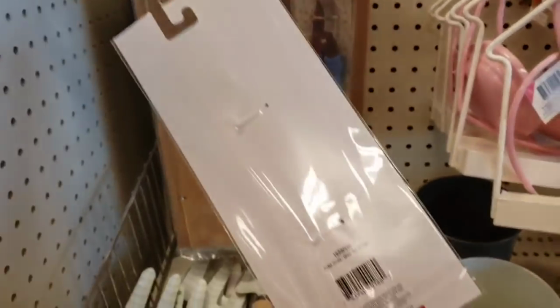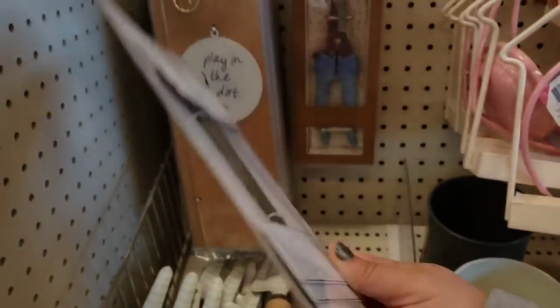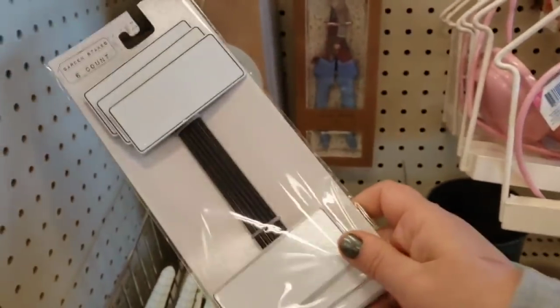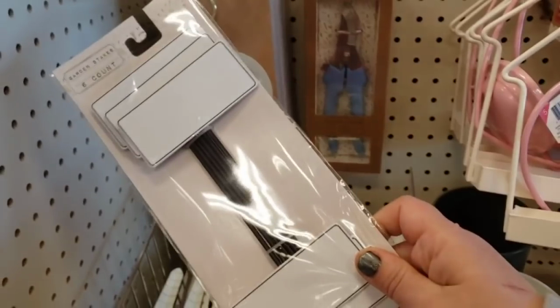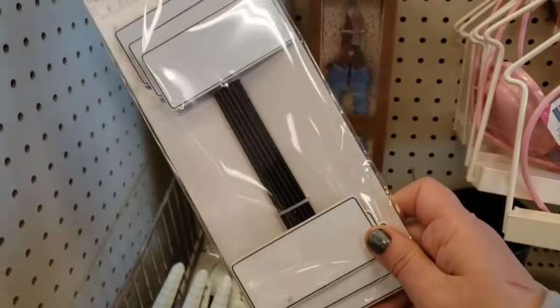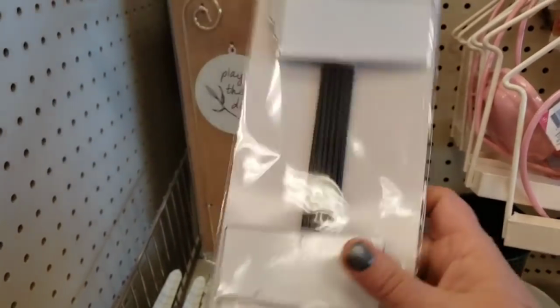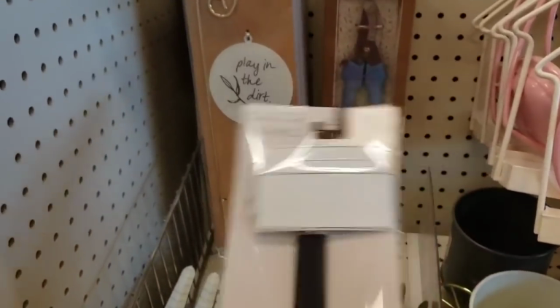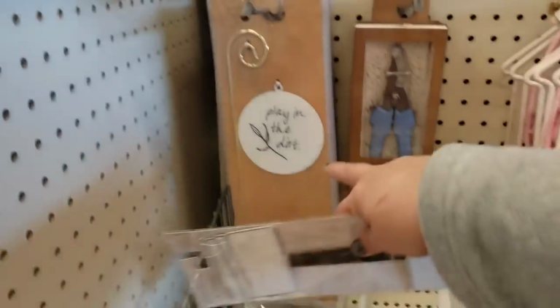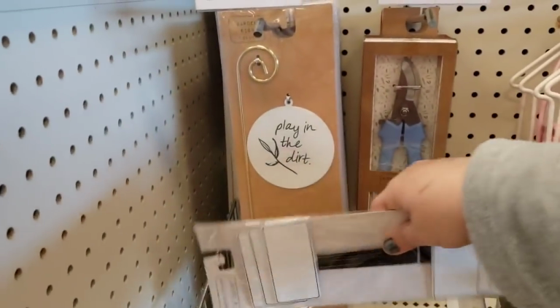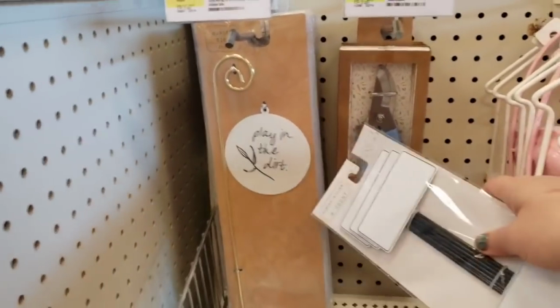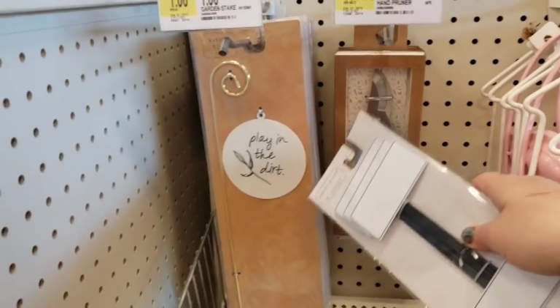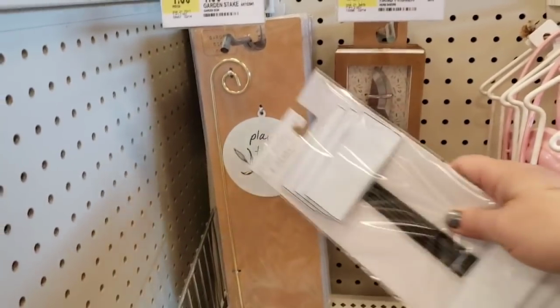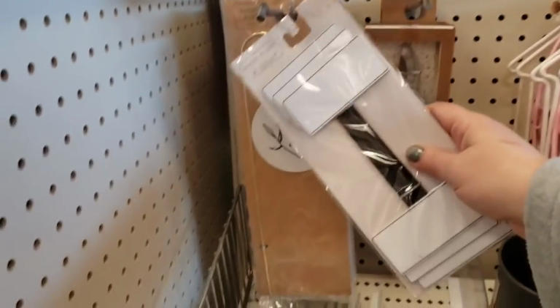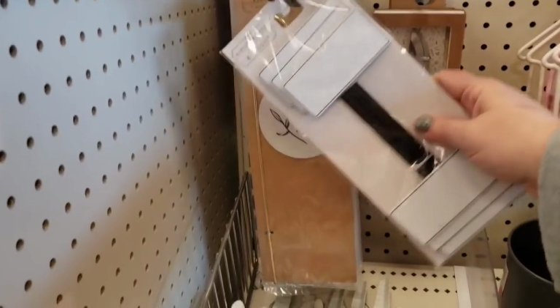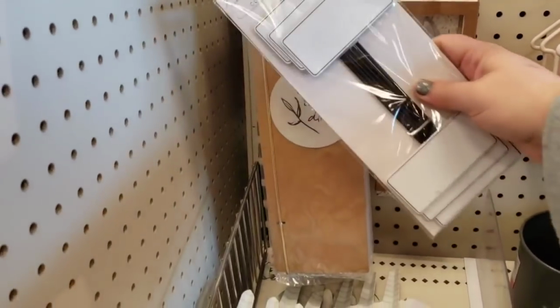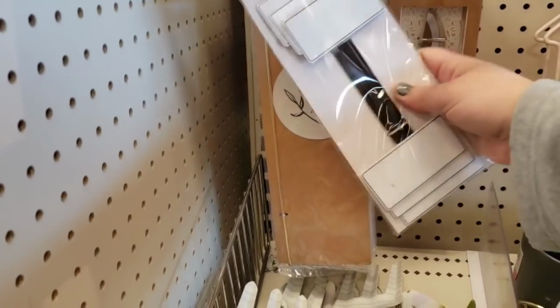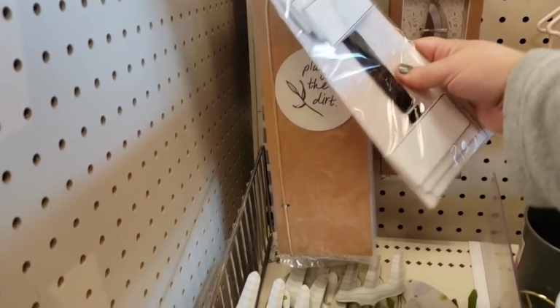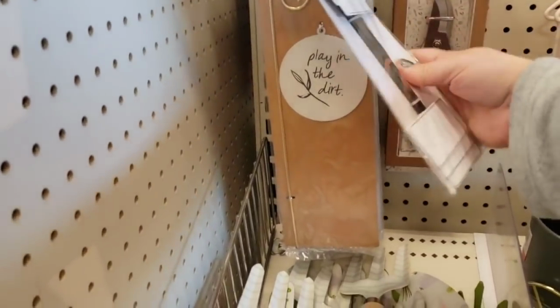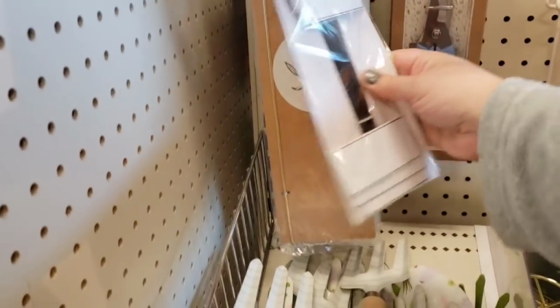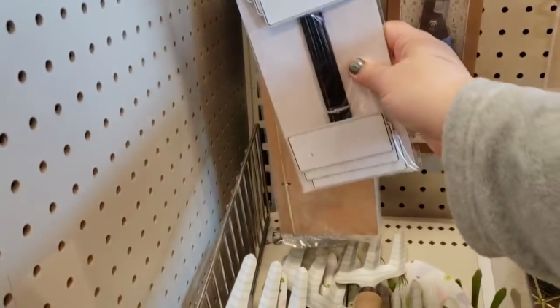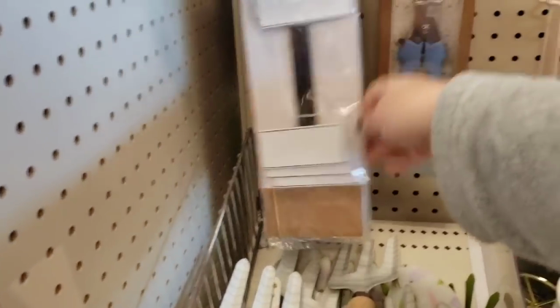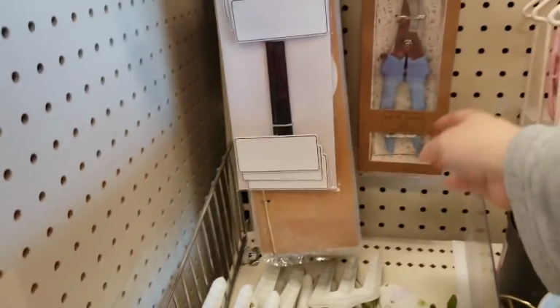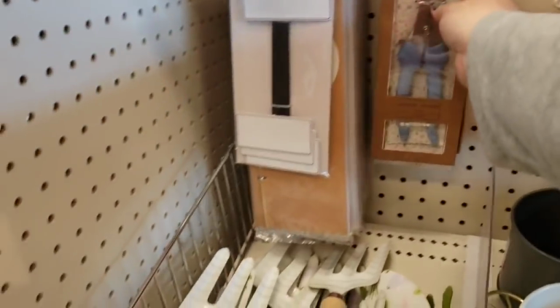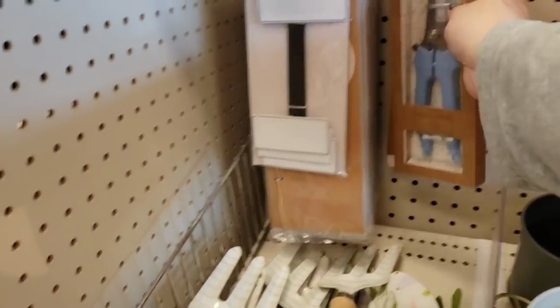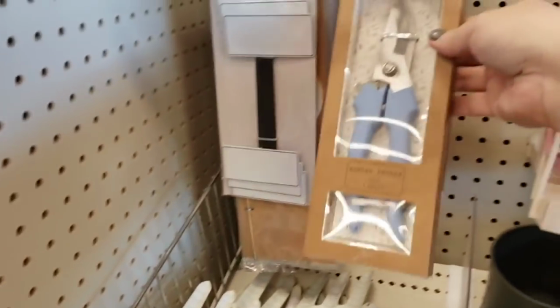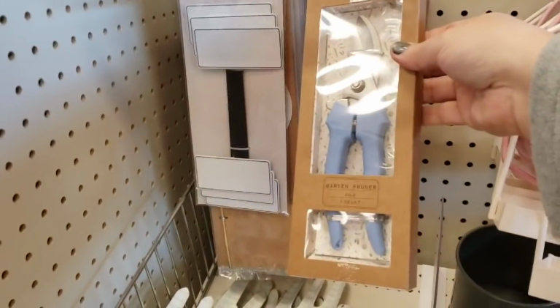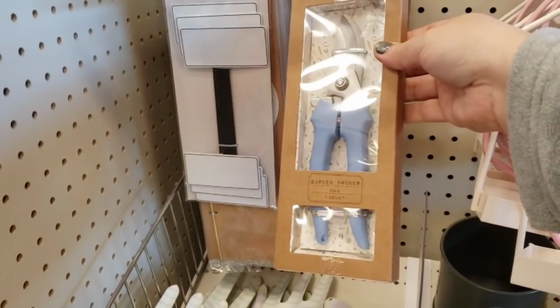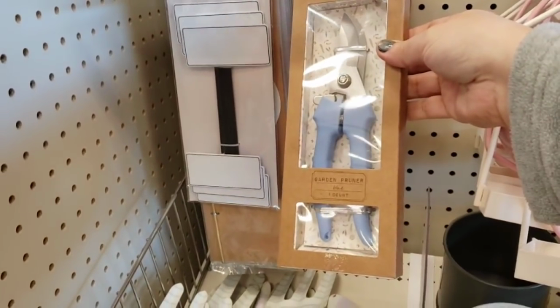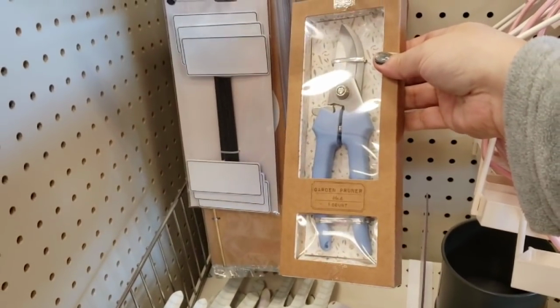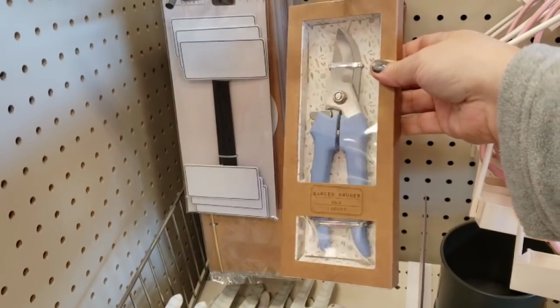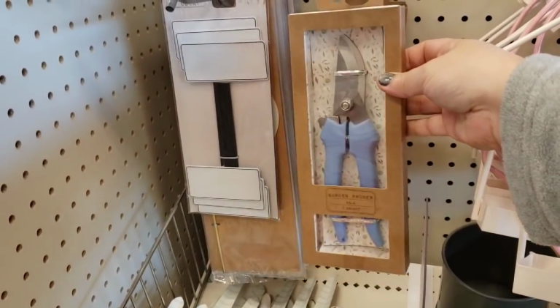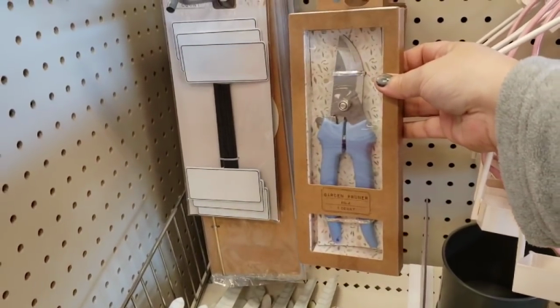These metal ones are $3 — play in the dirt, guys! They have the gardening pruners going to be $5.